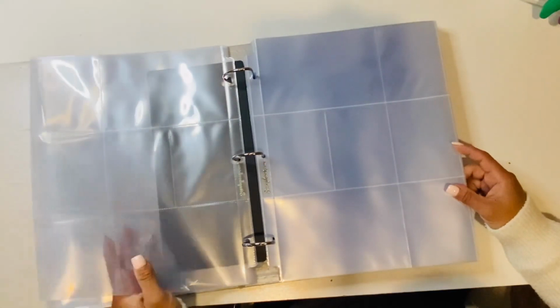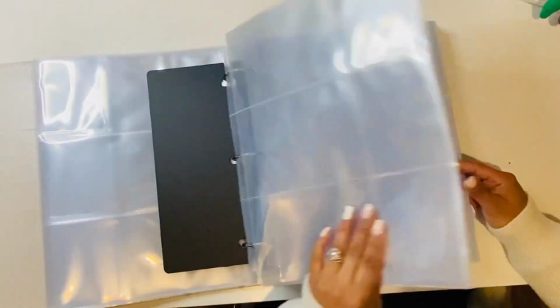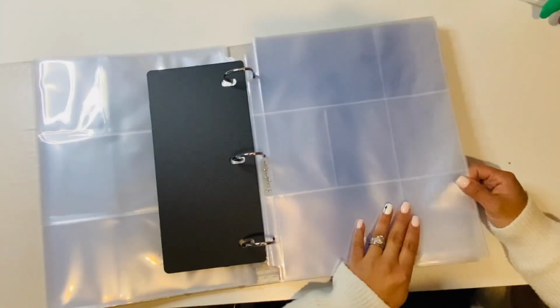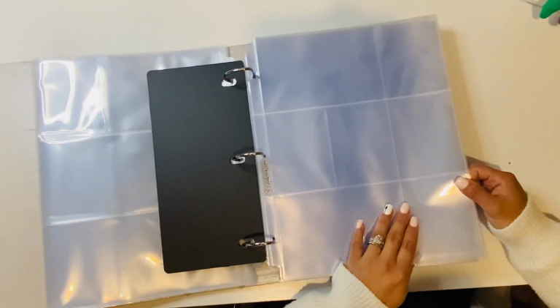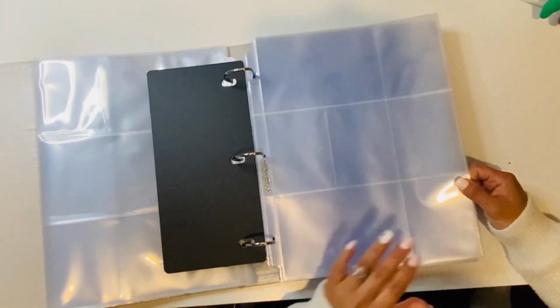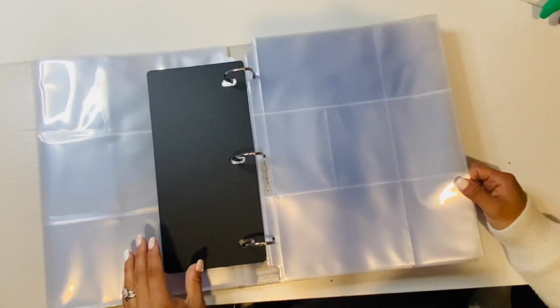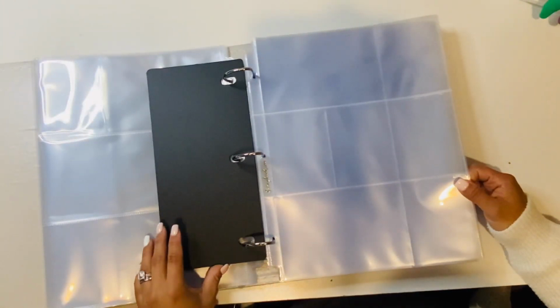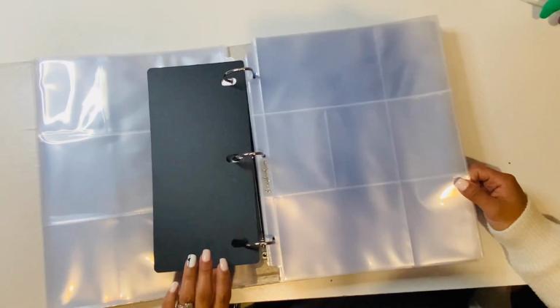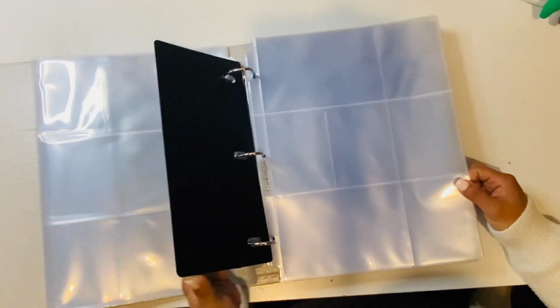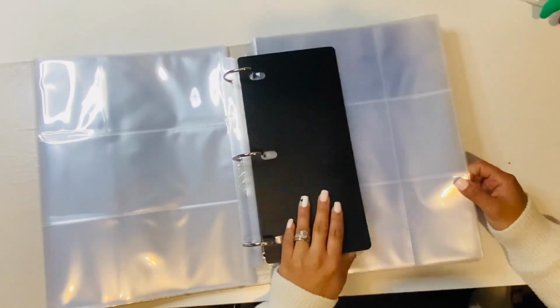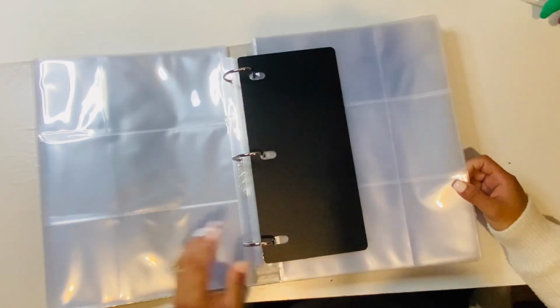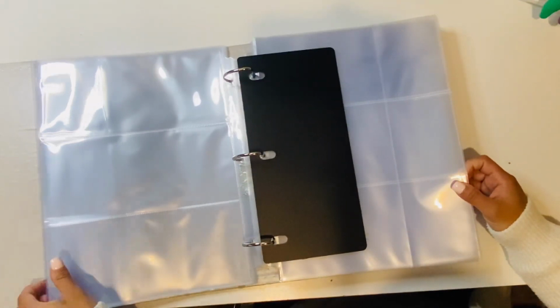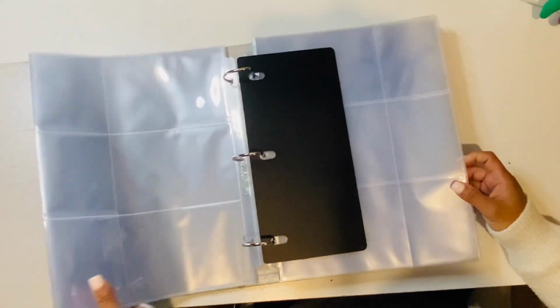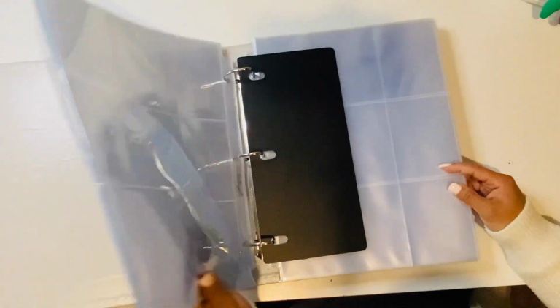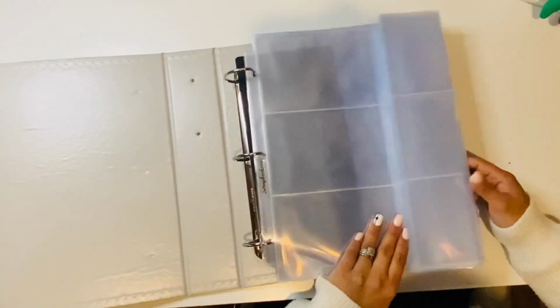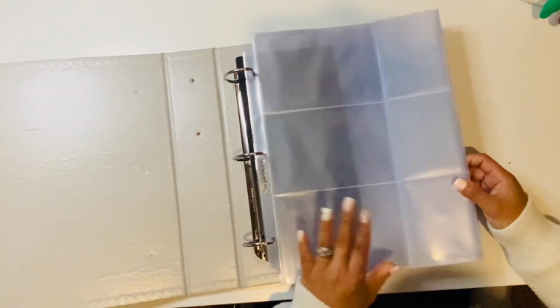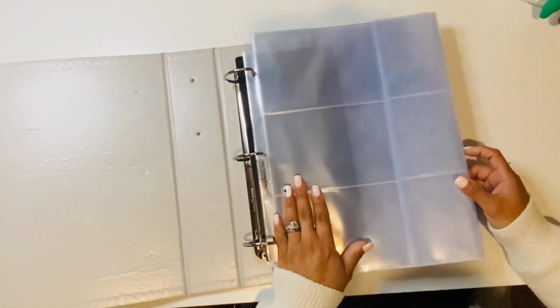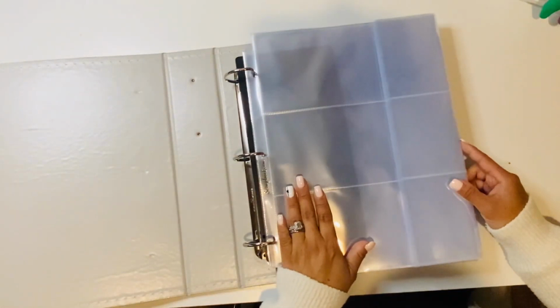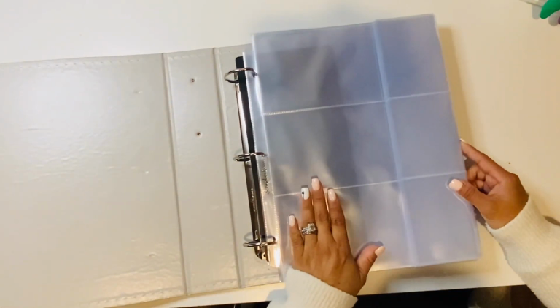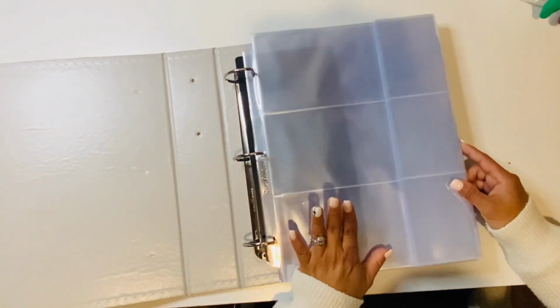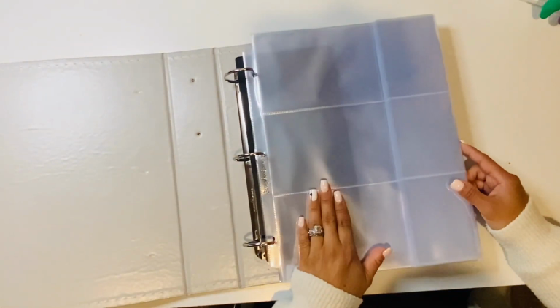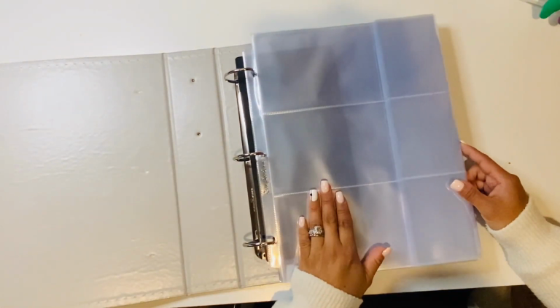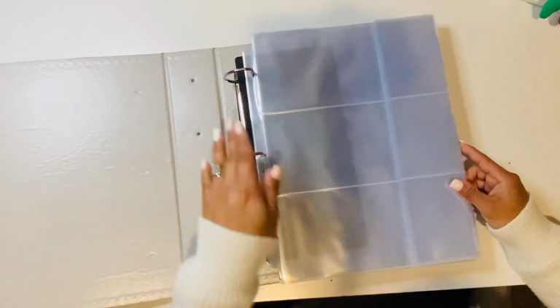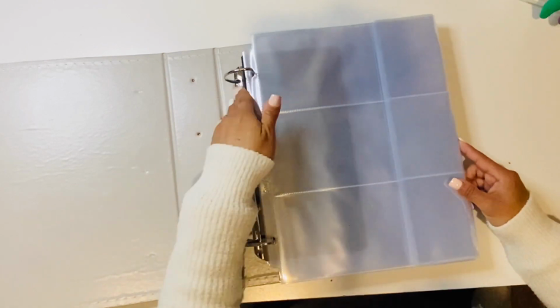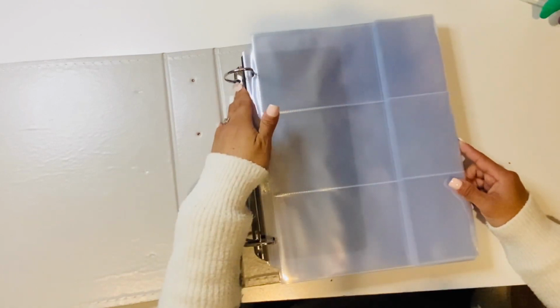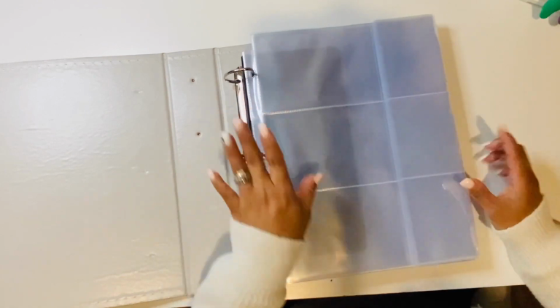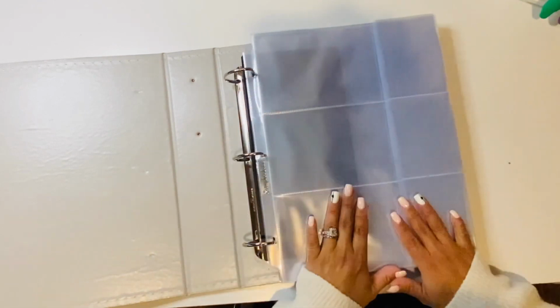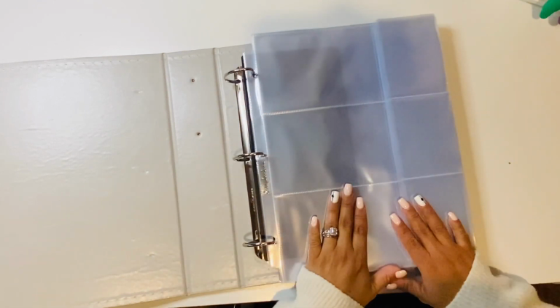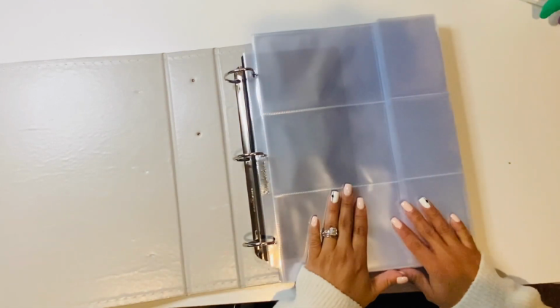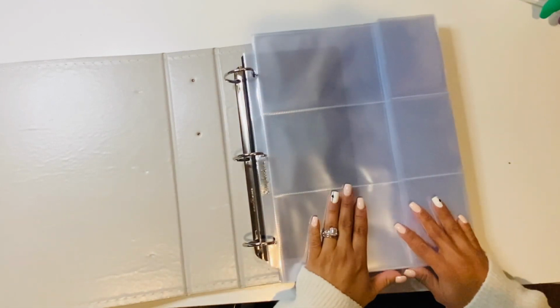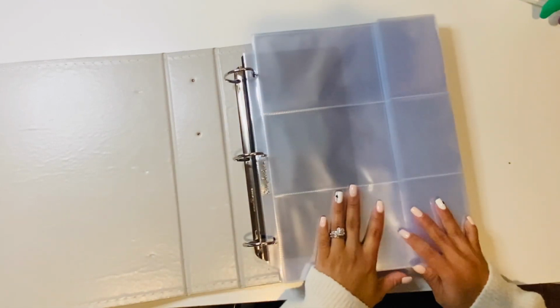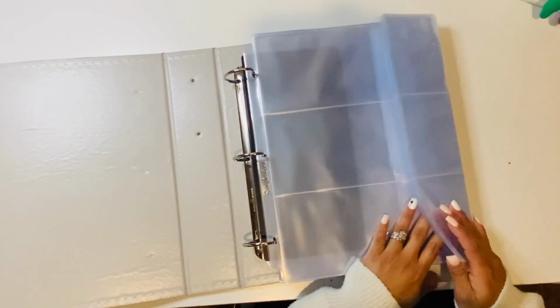I apologize — that's my Frenchie Sophie in the background! So yeah, this is the album I'll be using. Let me know if you have any comments or questions, just leave them down below. I'm going to go ahead and start my title page now.